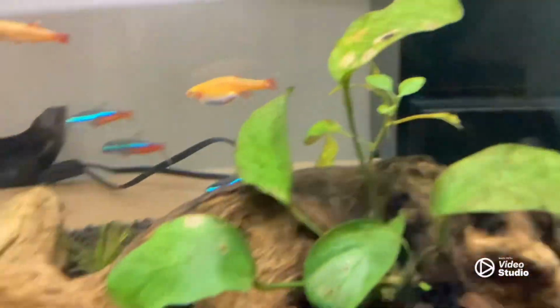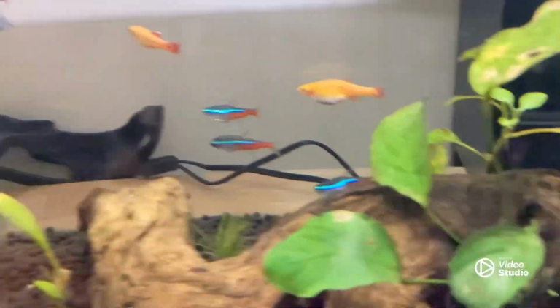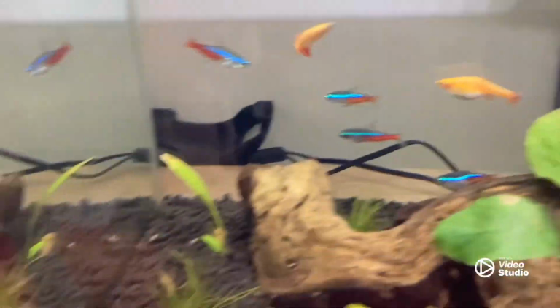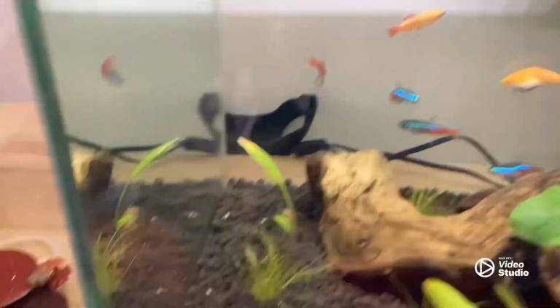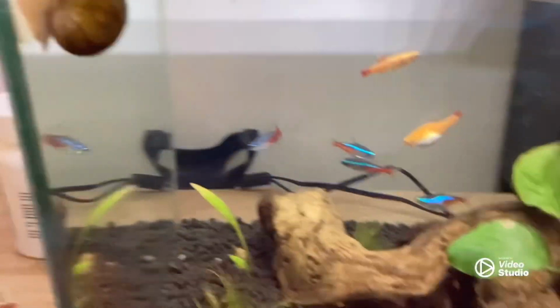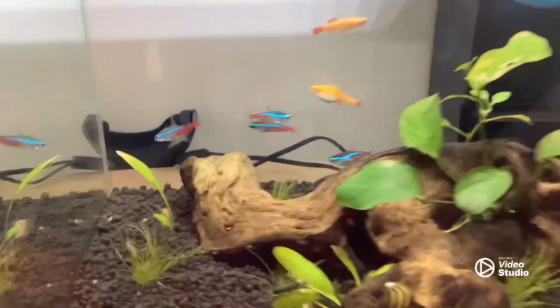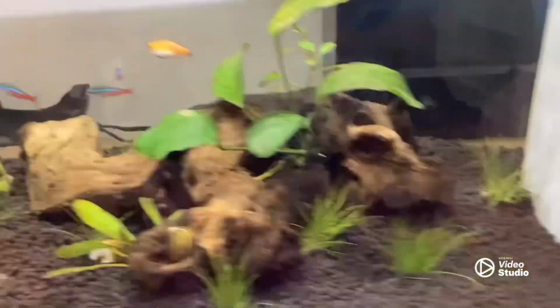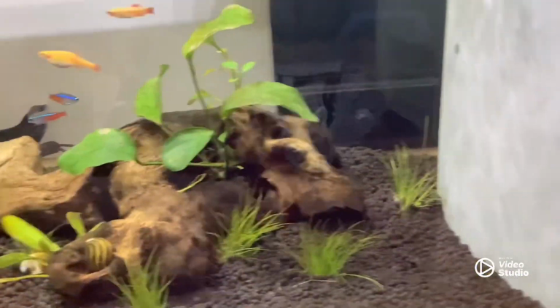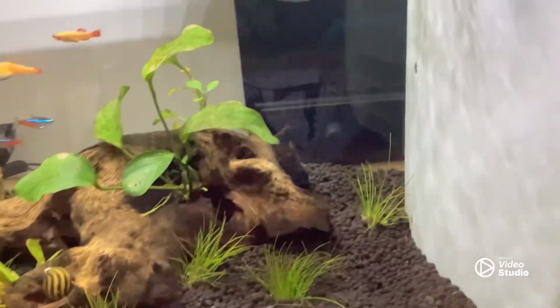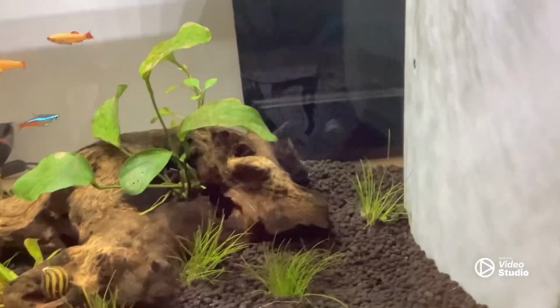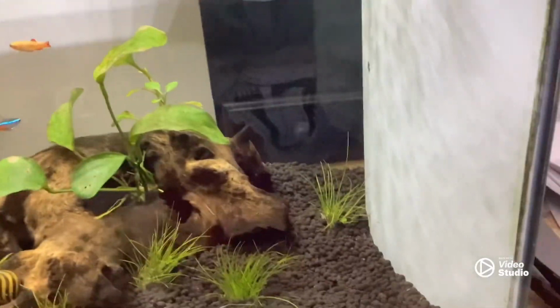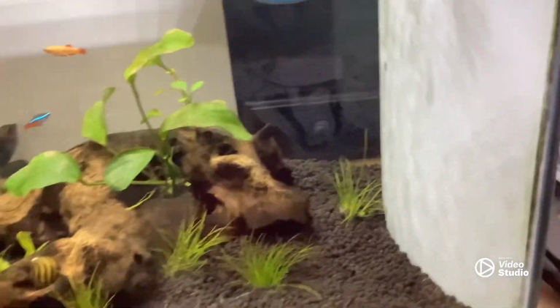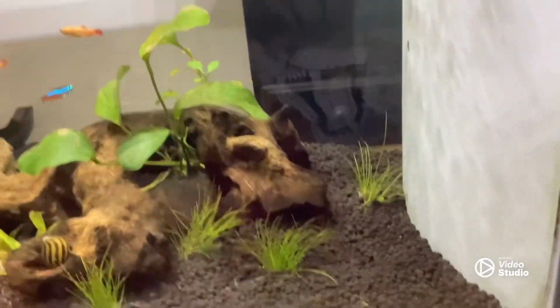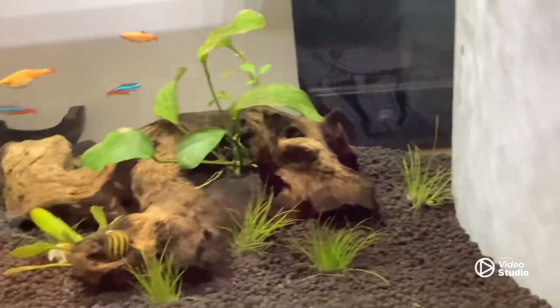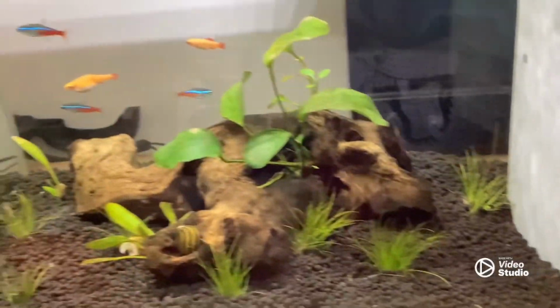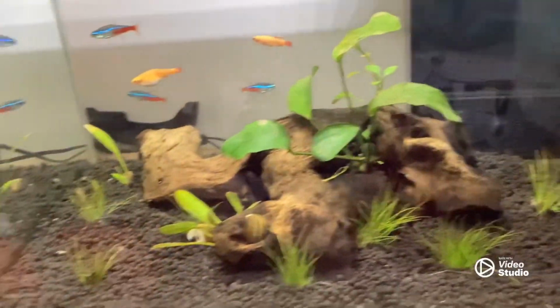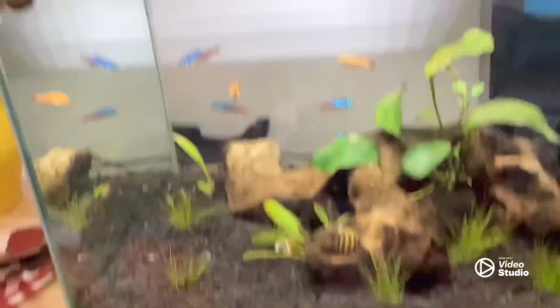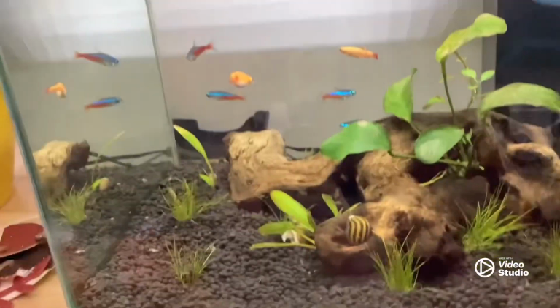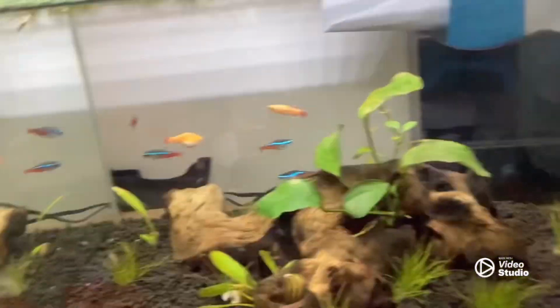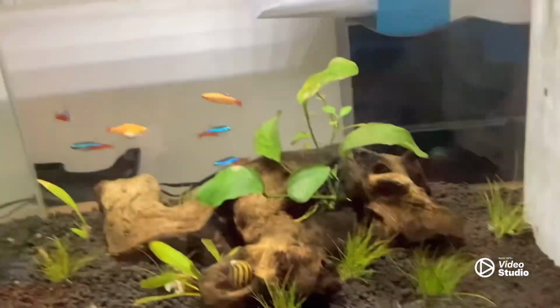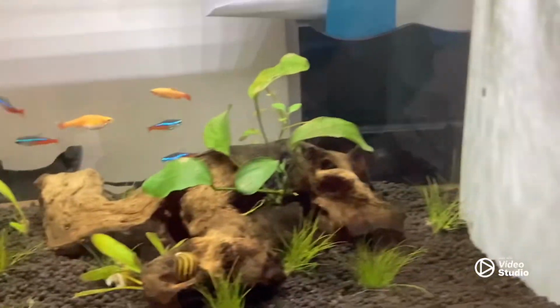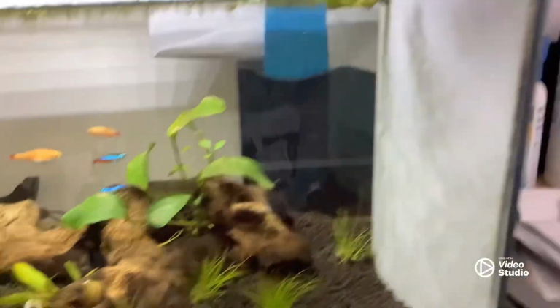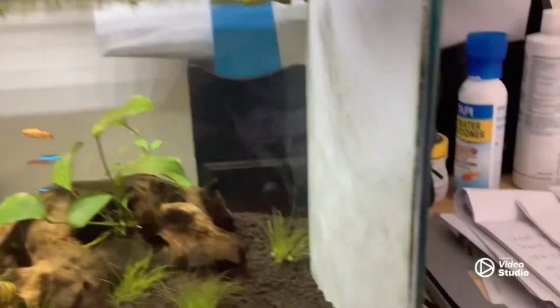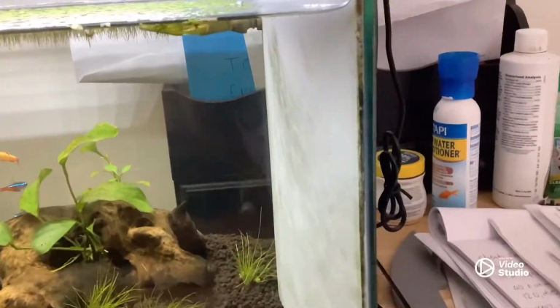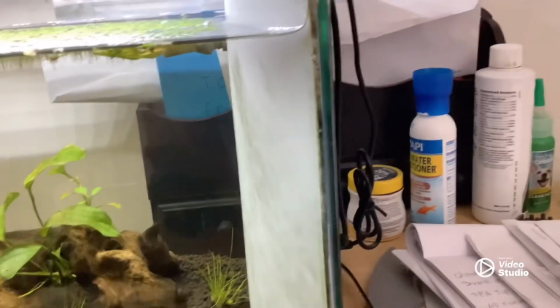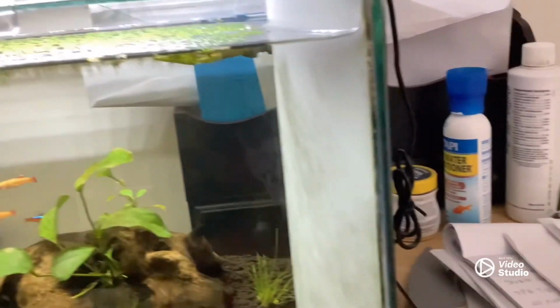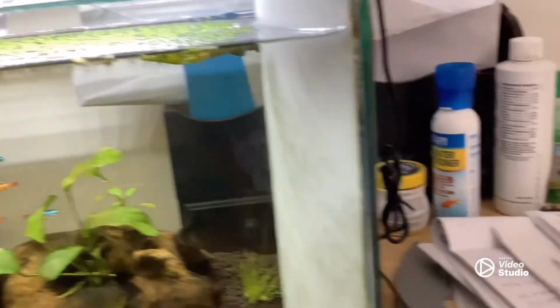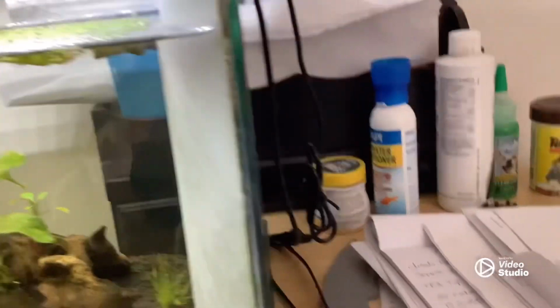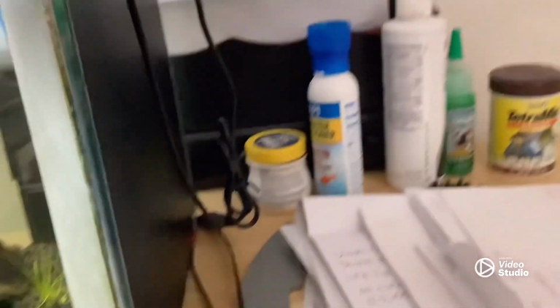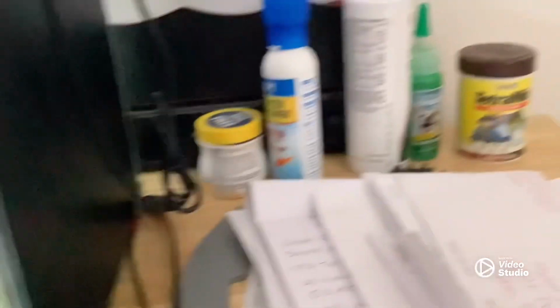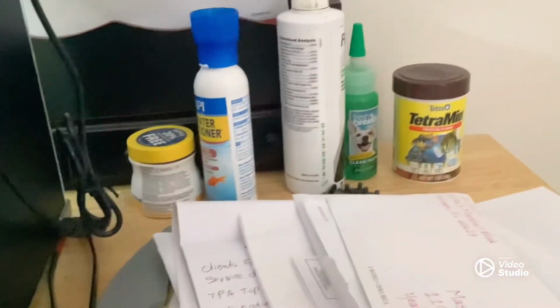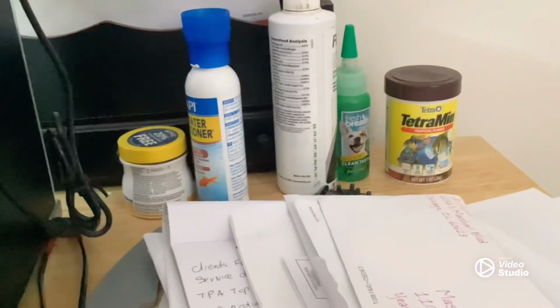We either got this from the pet store or just took it from outside. We got the fish supplies.